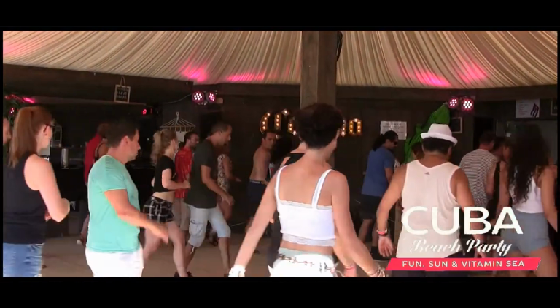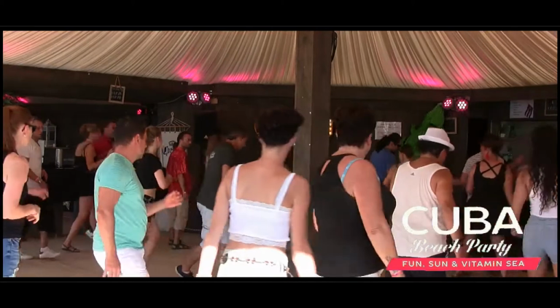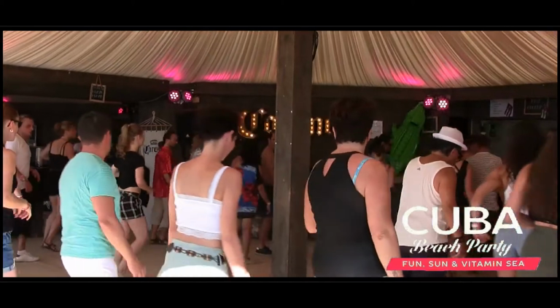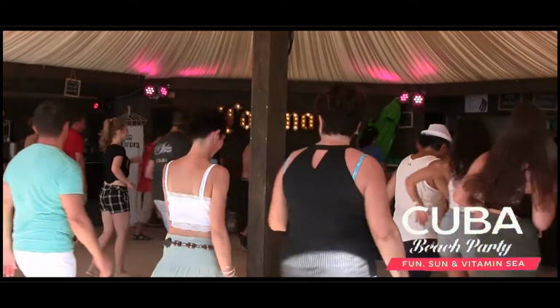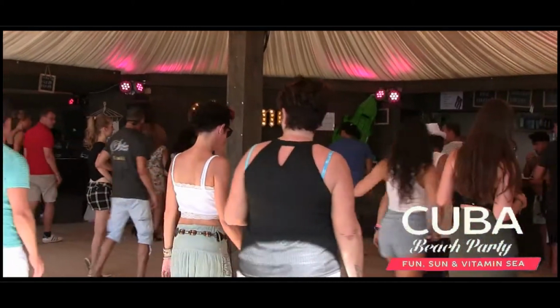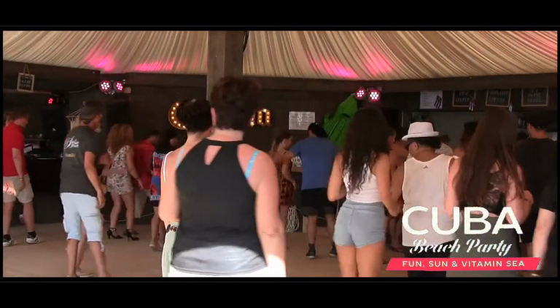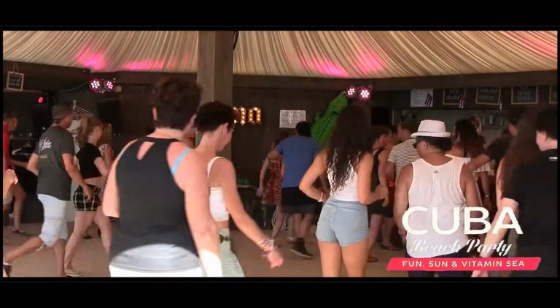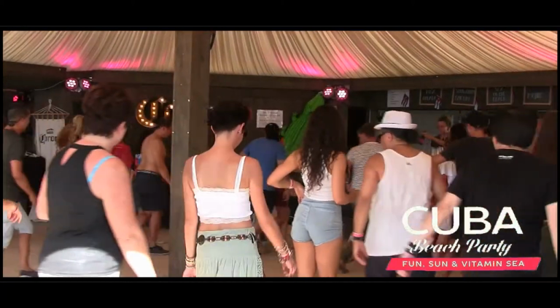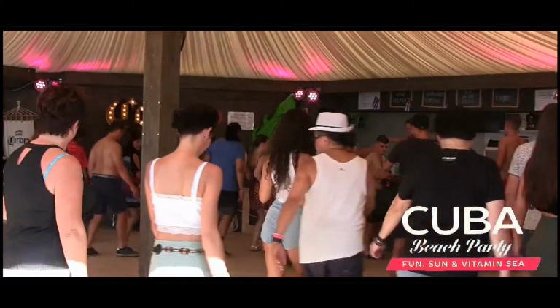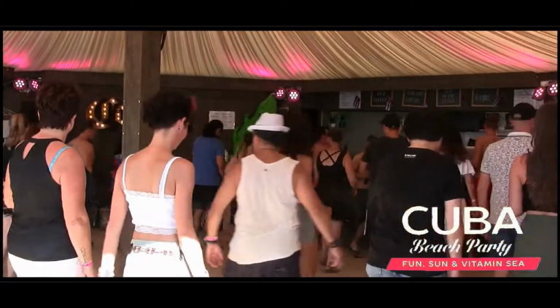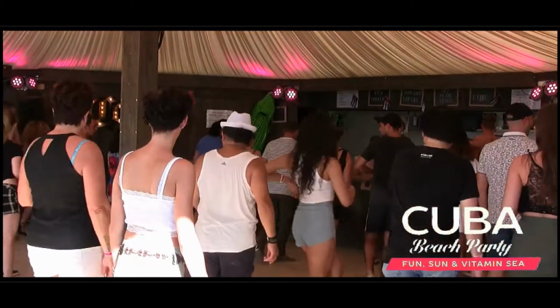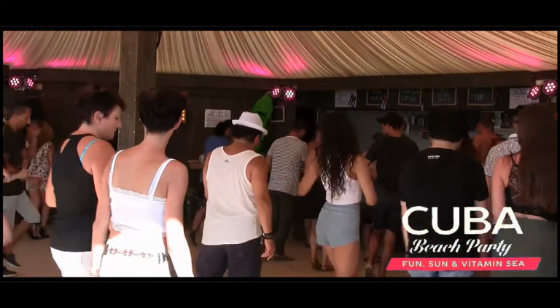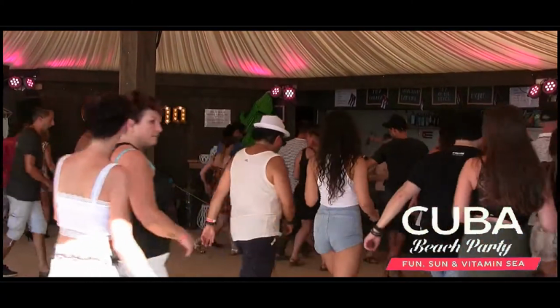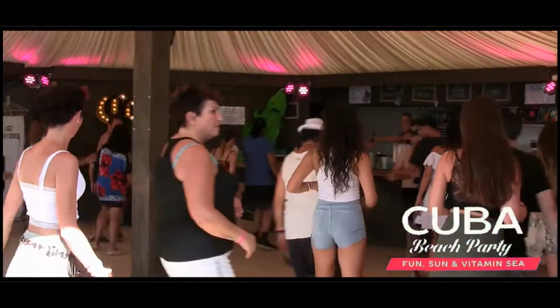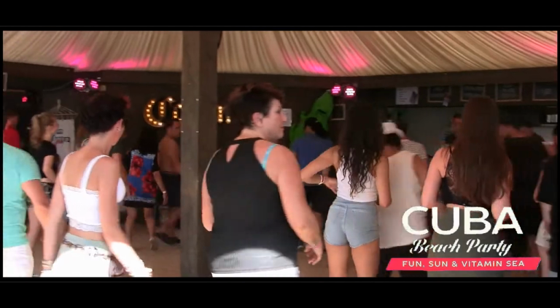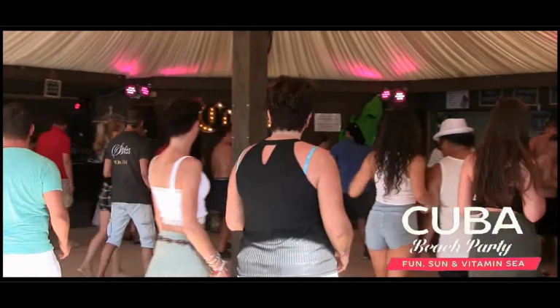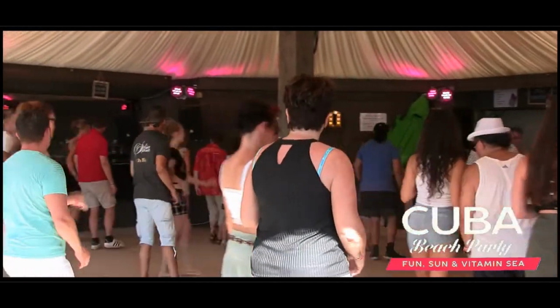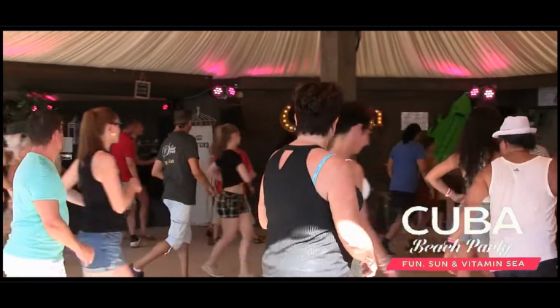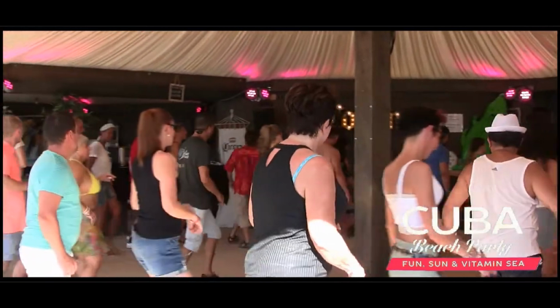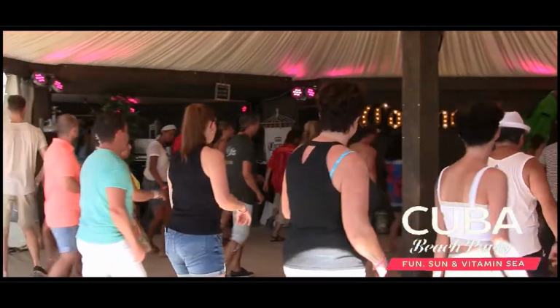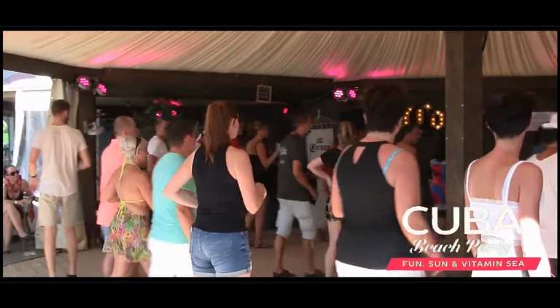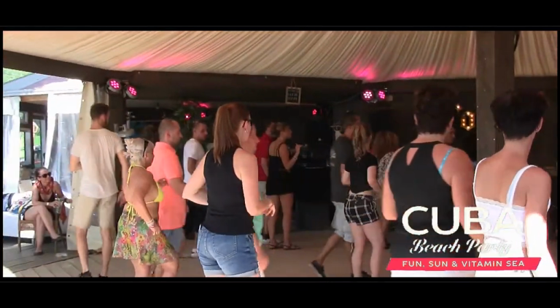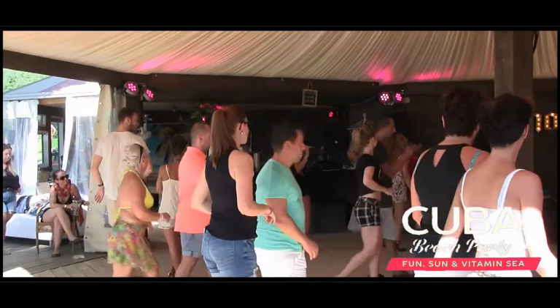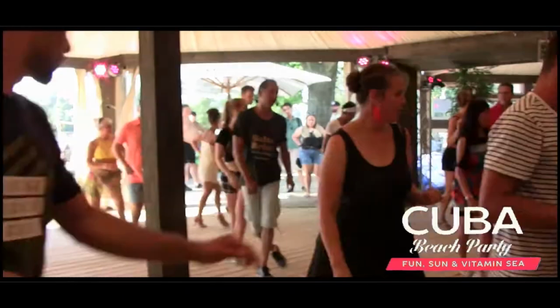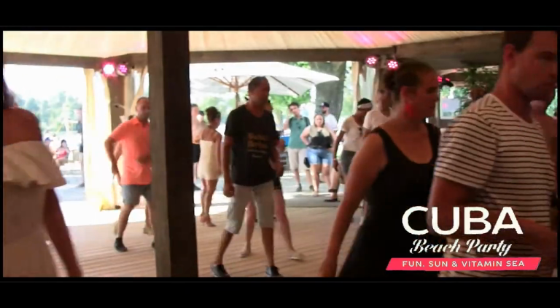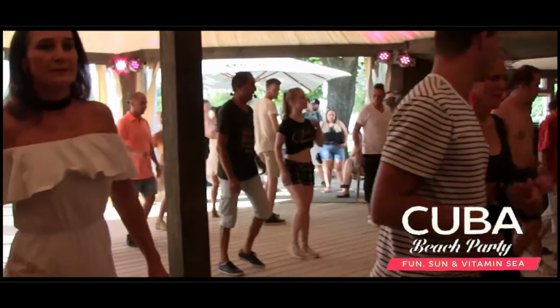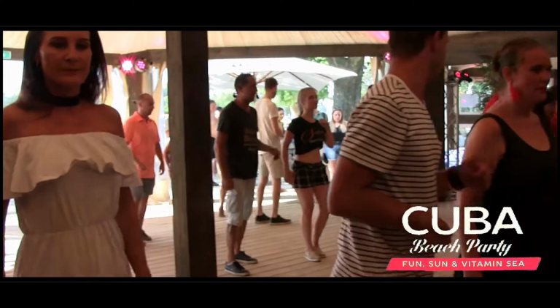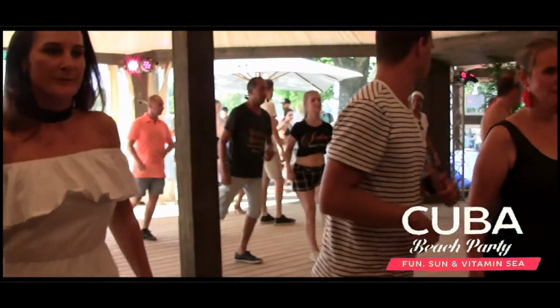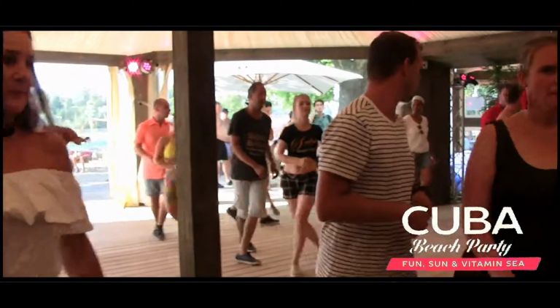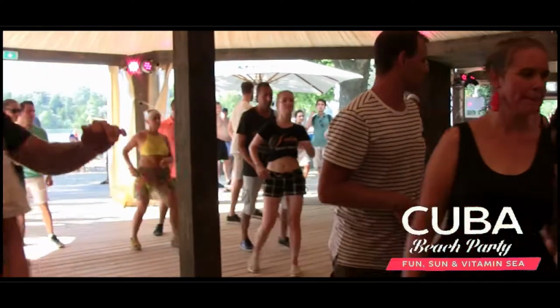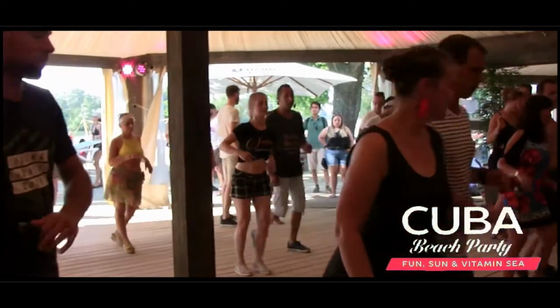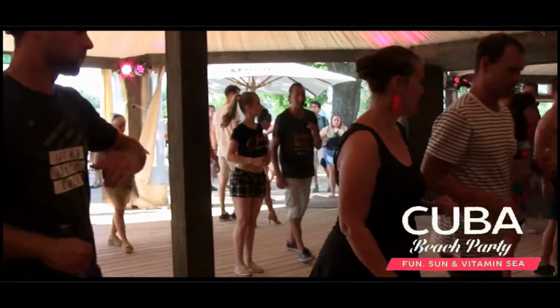1, 2, 3. And 5, 6, 7. And 1, 2, 3. And 5, 6, 7. Stop. Ladies with the left. 5. Guys with the right.